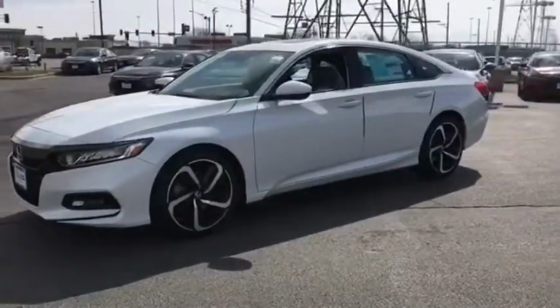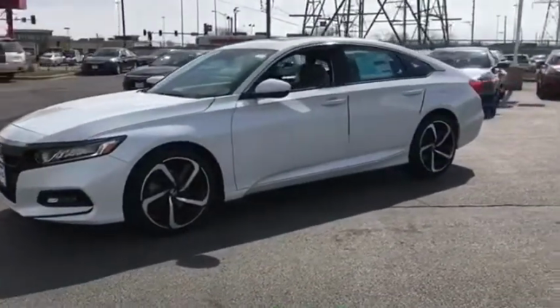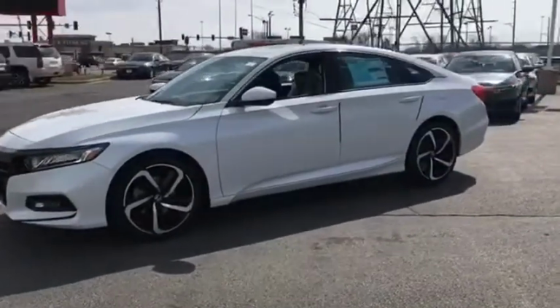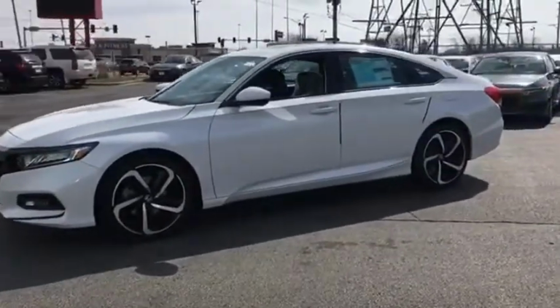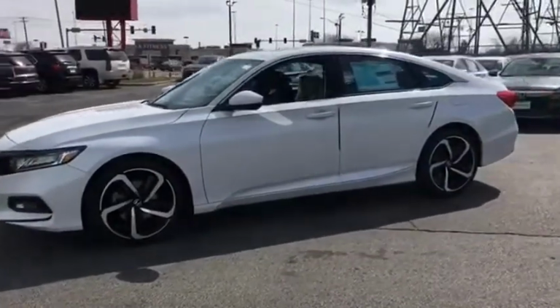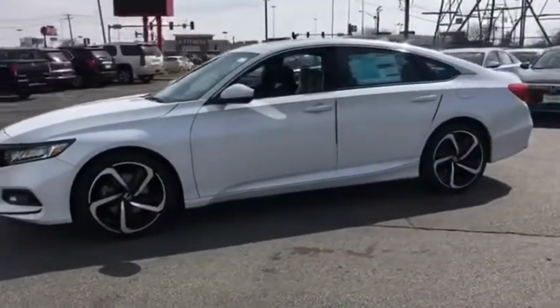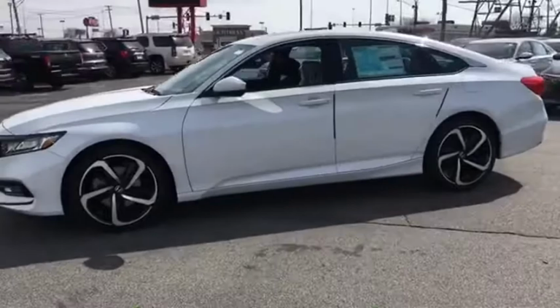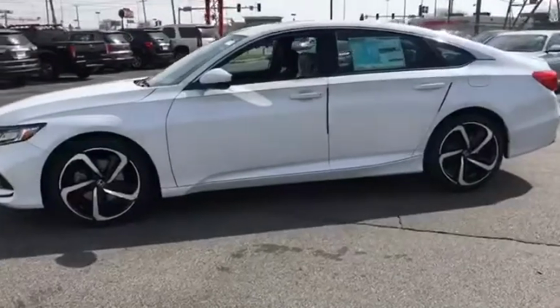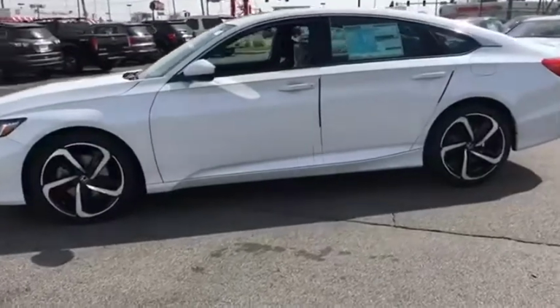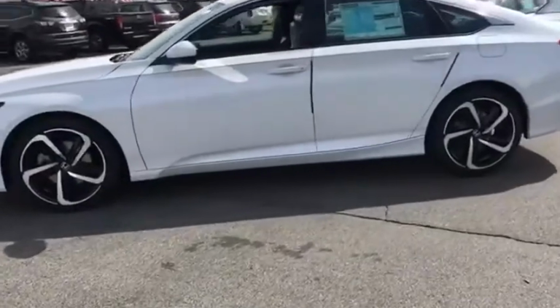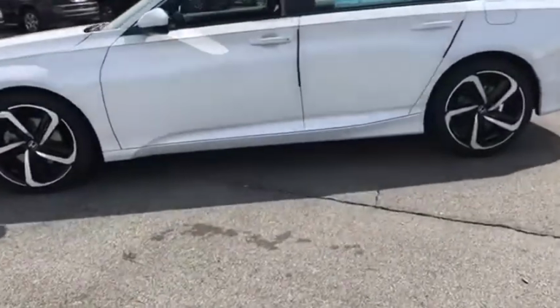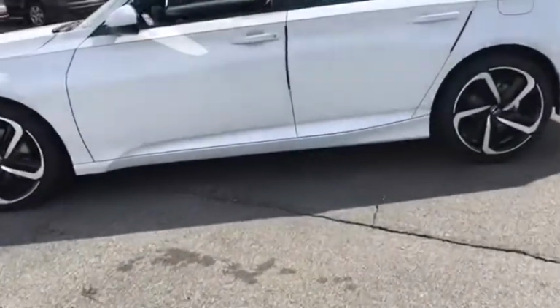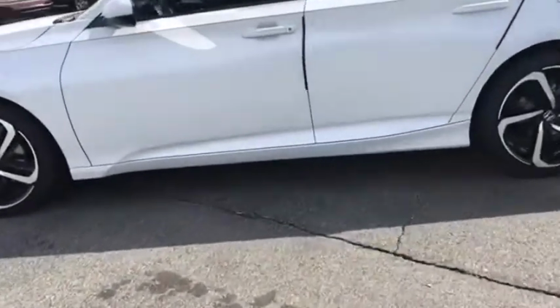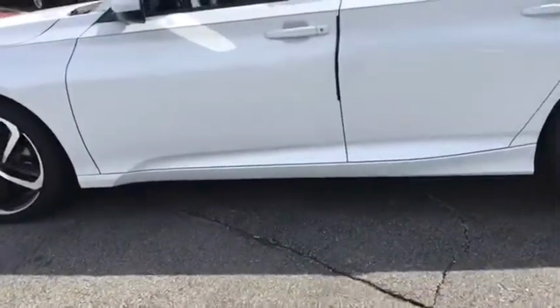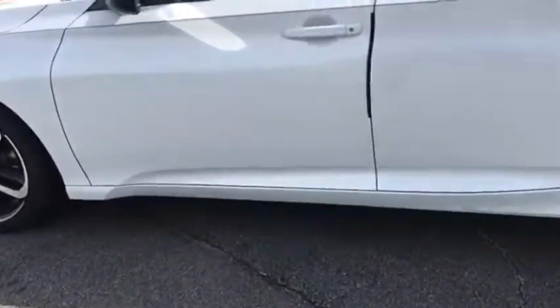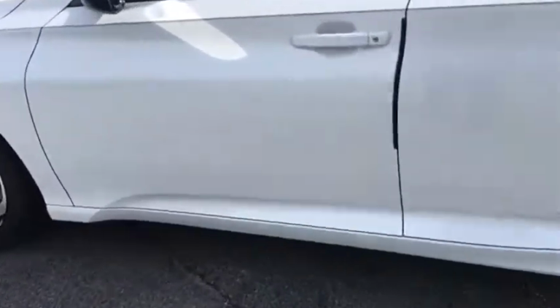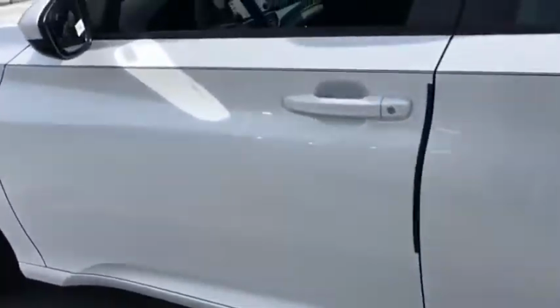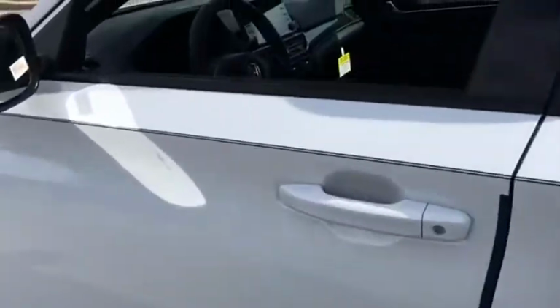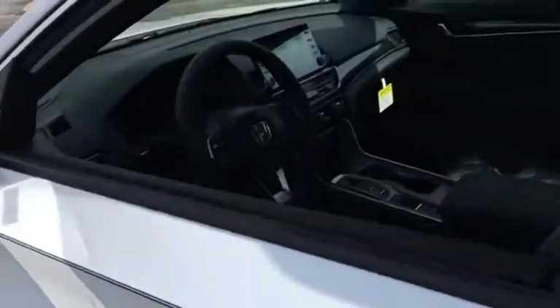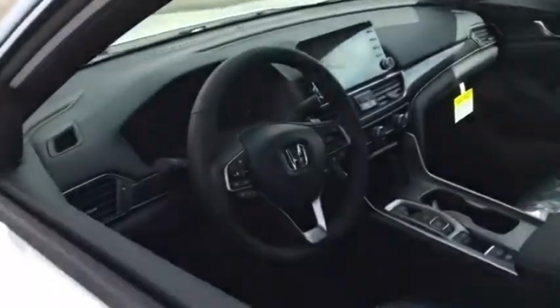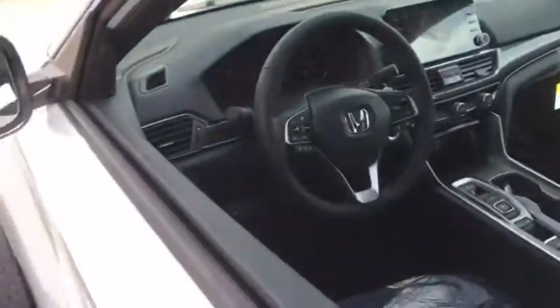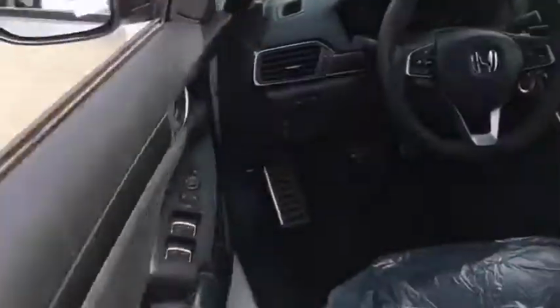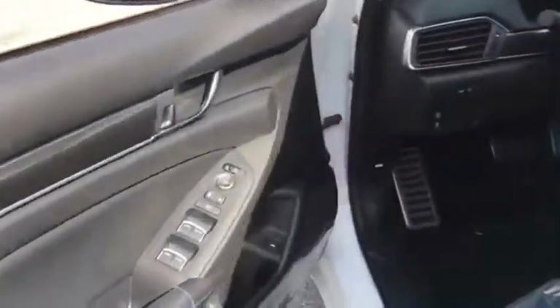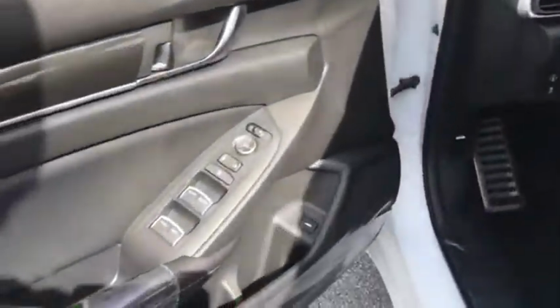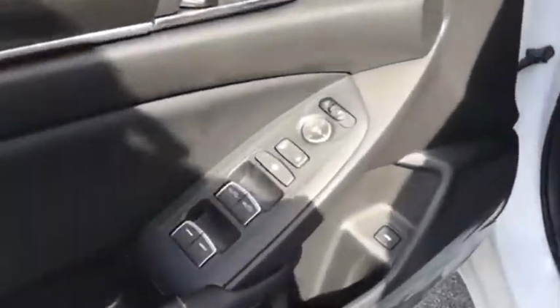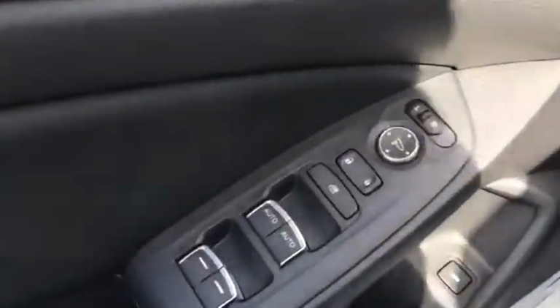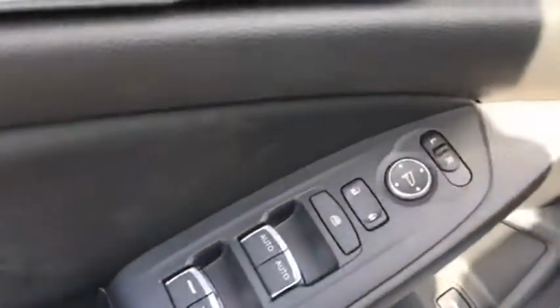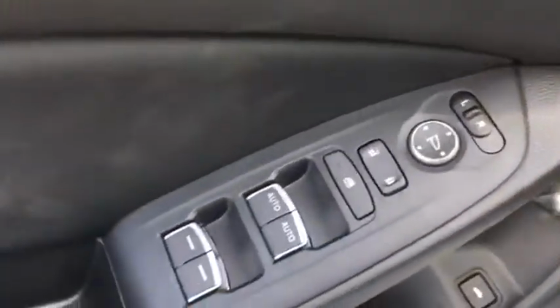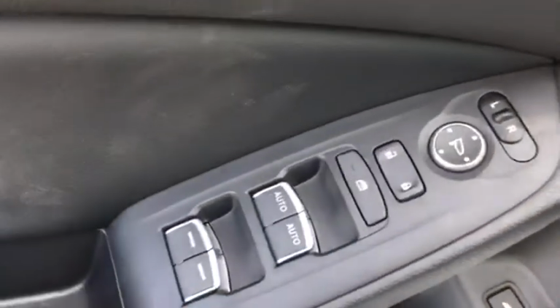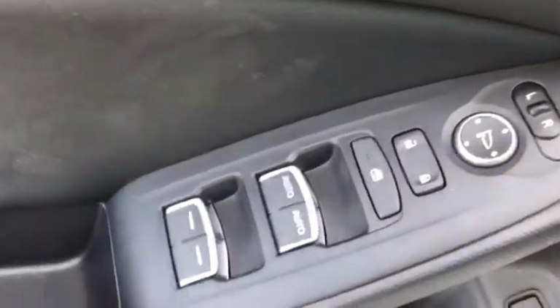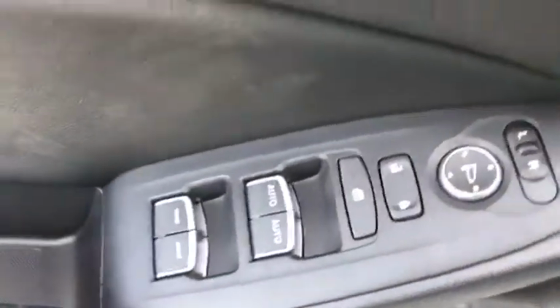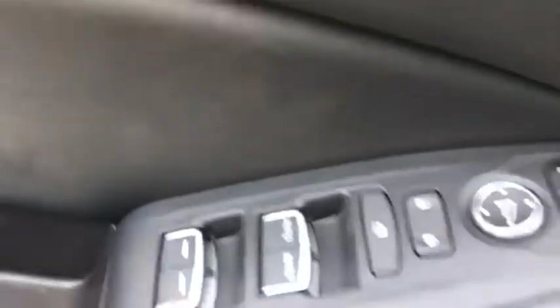Here are some of this vehicle's great options: traction control, dual airbags, leather wrapped steering wheel, power steering, four-wheel disc brakes, eight speakers, electronic stability control, heated front seats, fog lights.